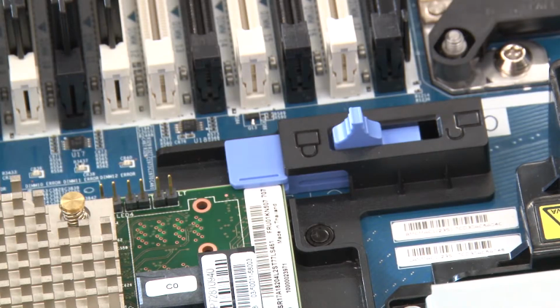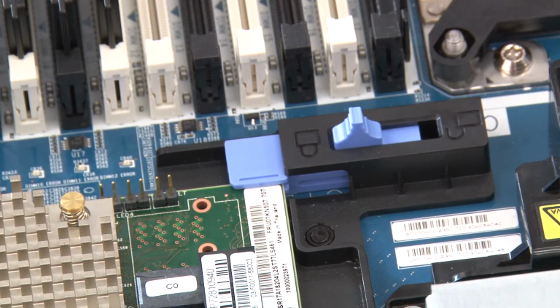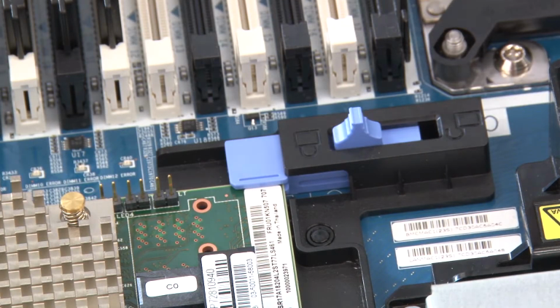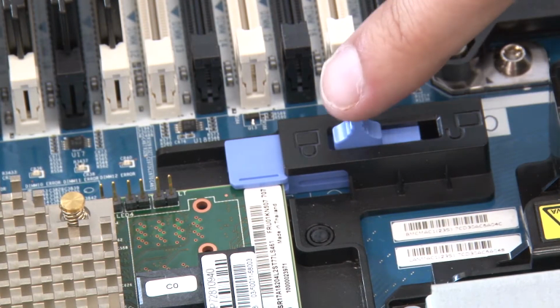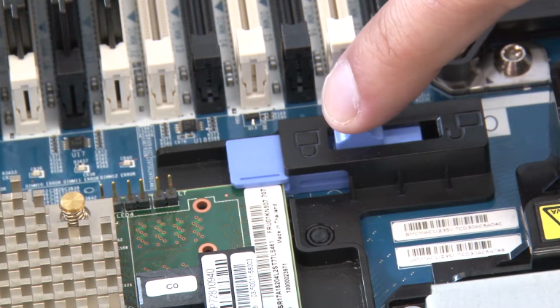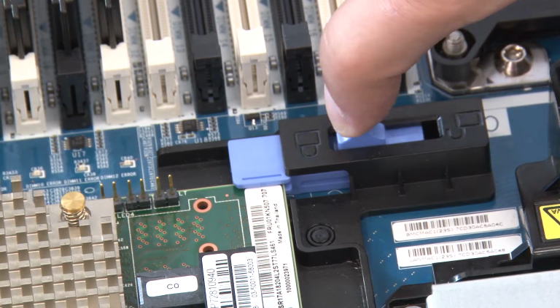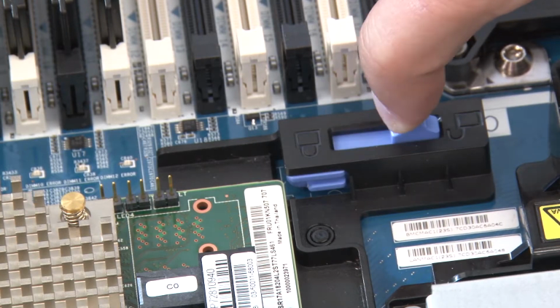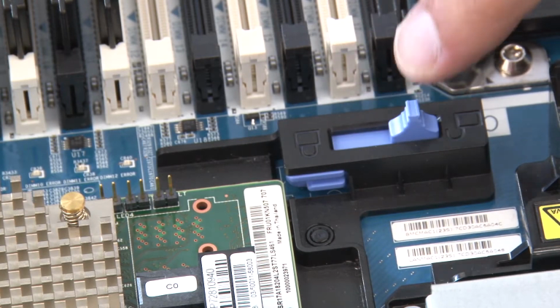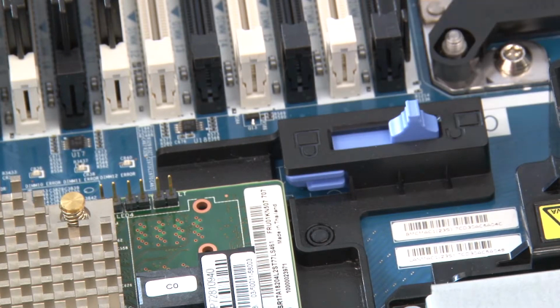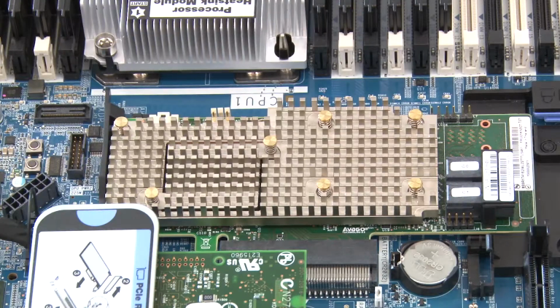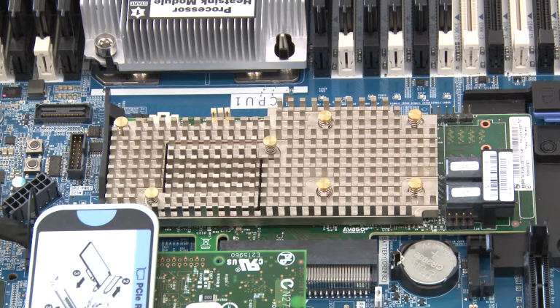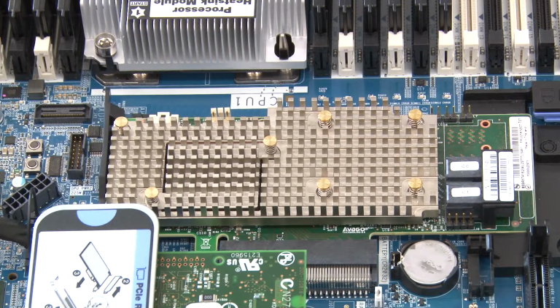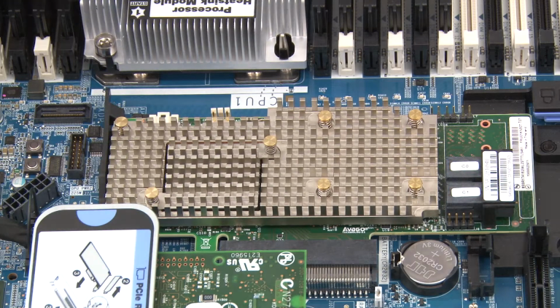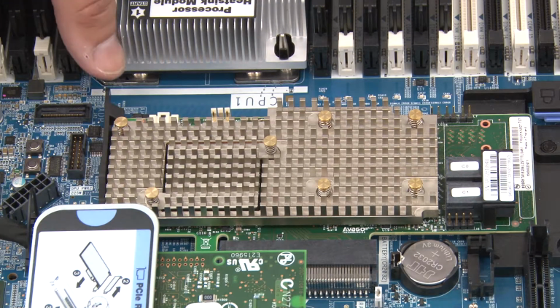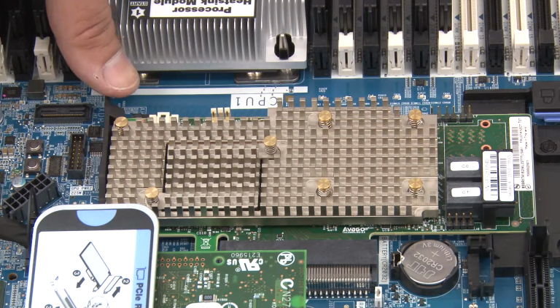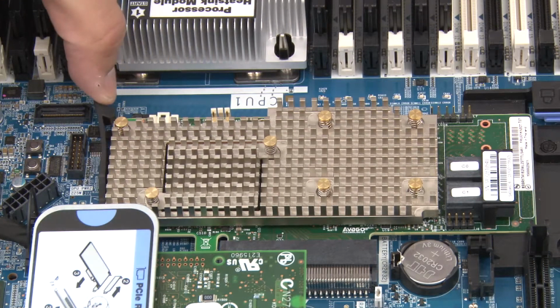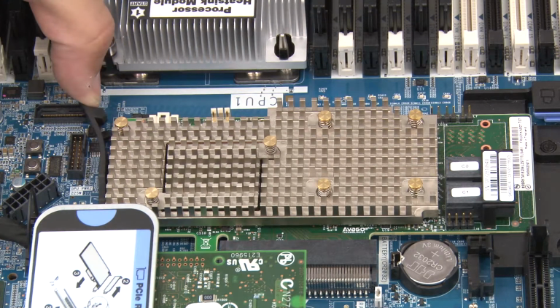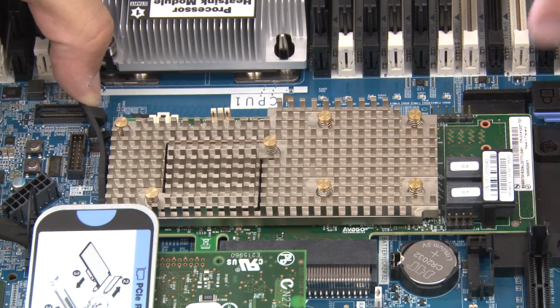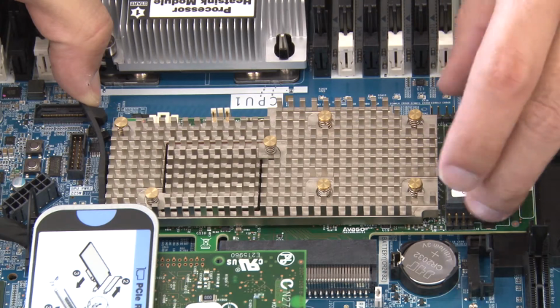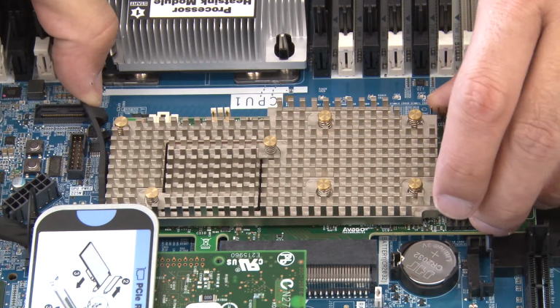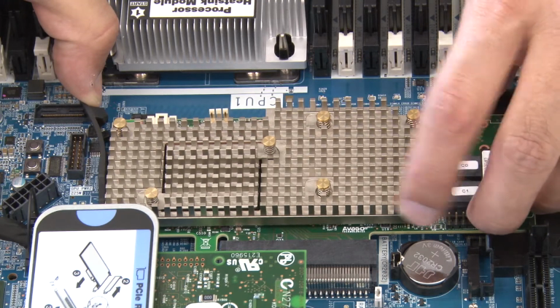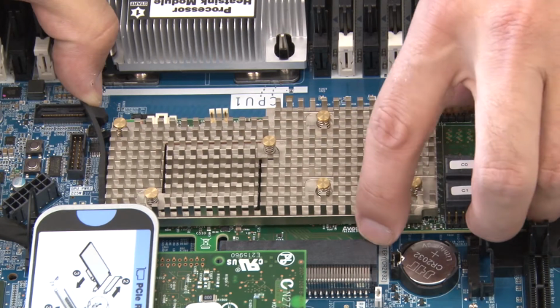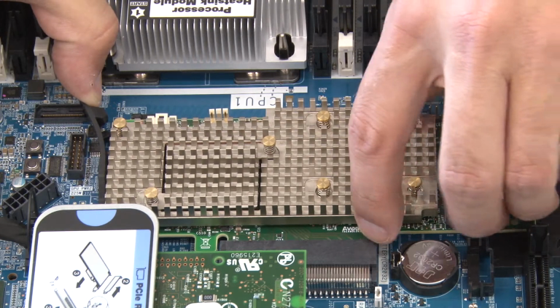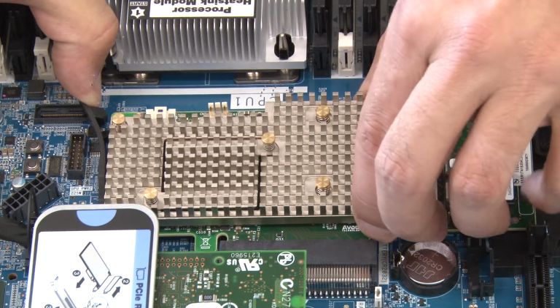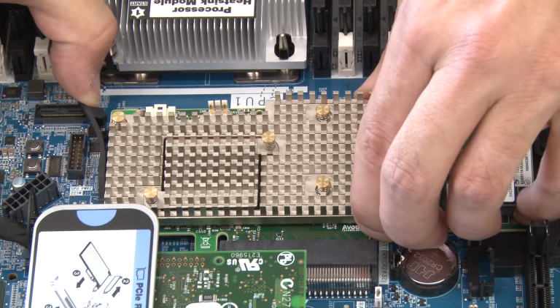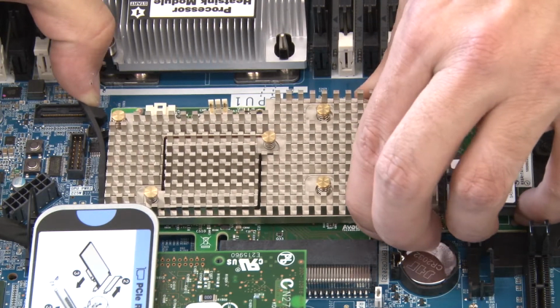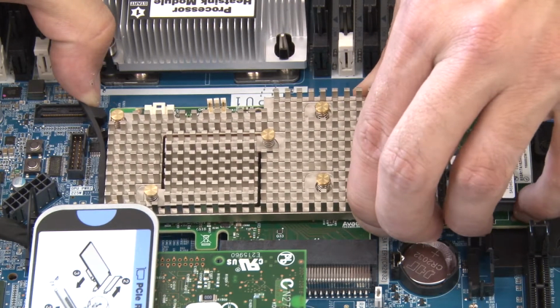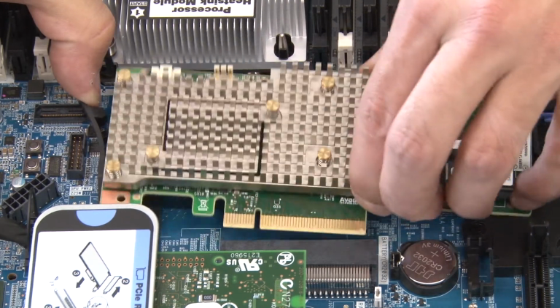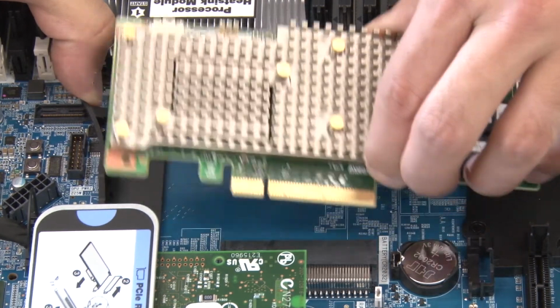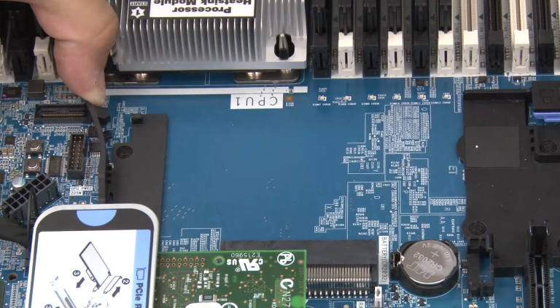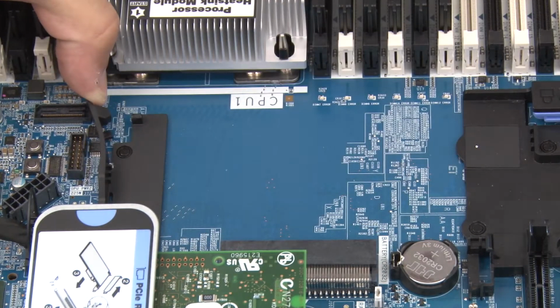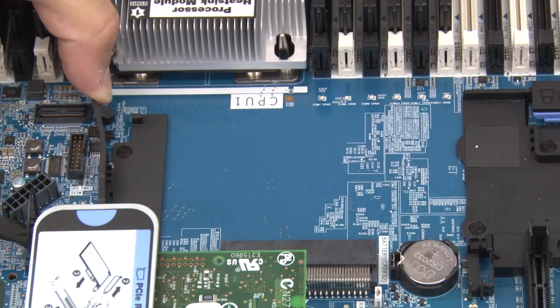Slide the blue left side latch to the unlocked position. Push and hold the right side latch in the open position. Grasp the RAID adapter by its edges and carefully remove it from the RAID adapter slot on the system board.